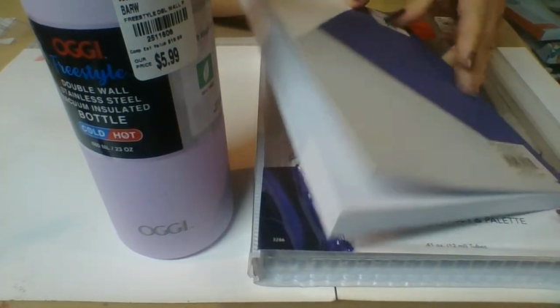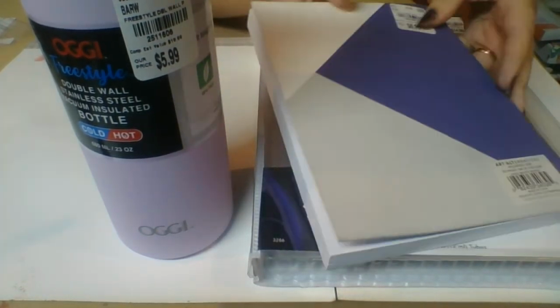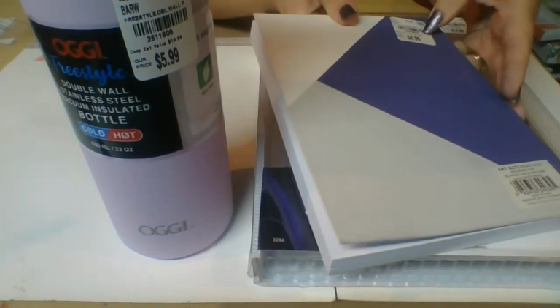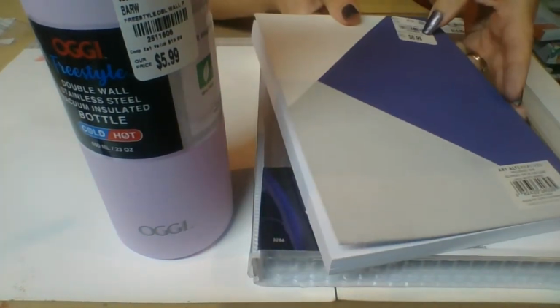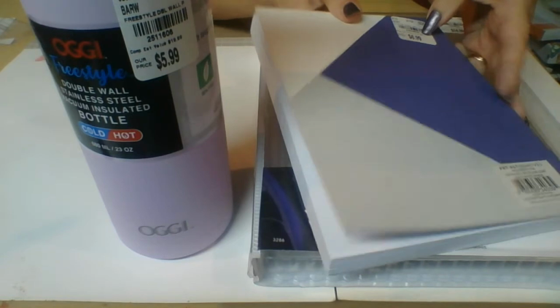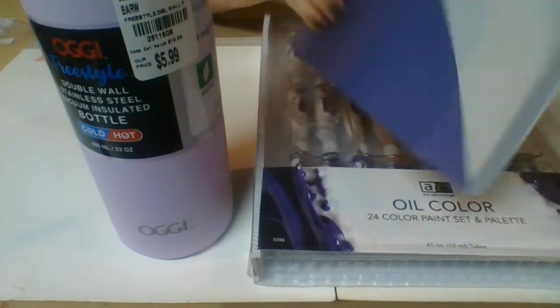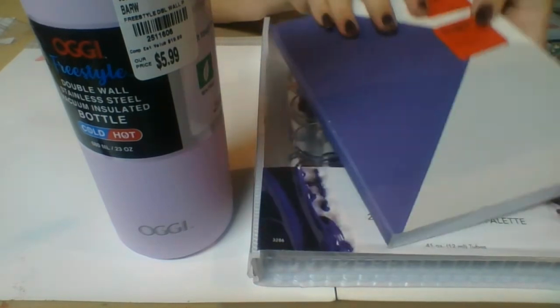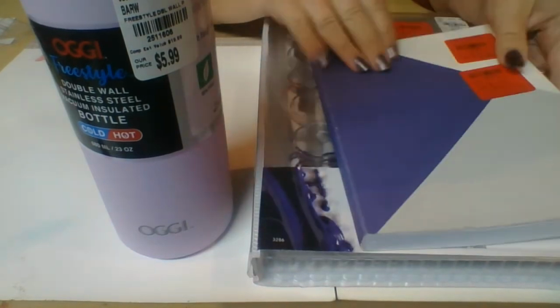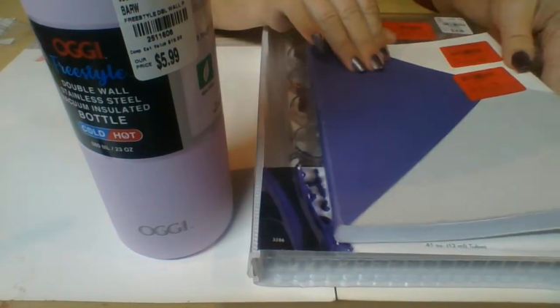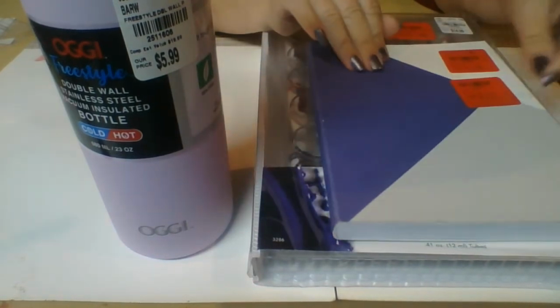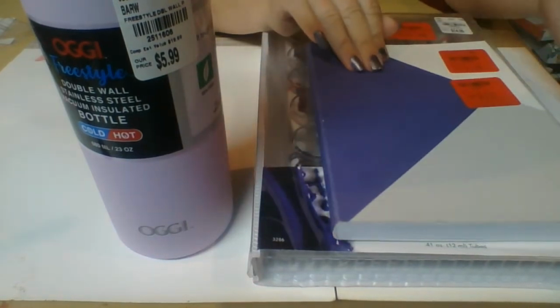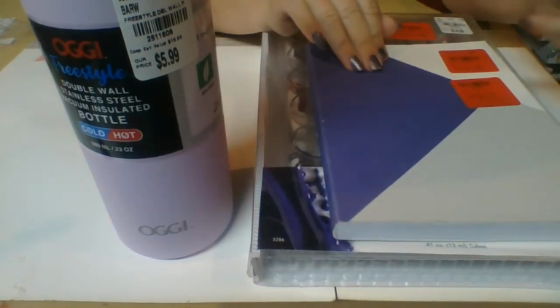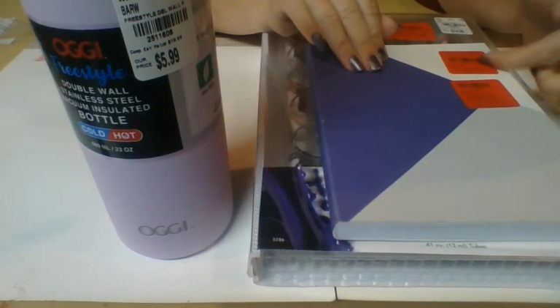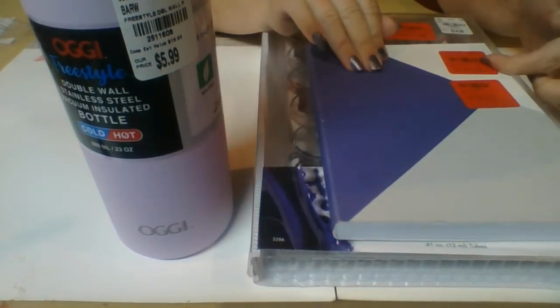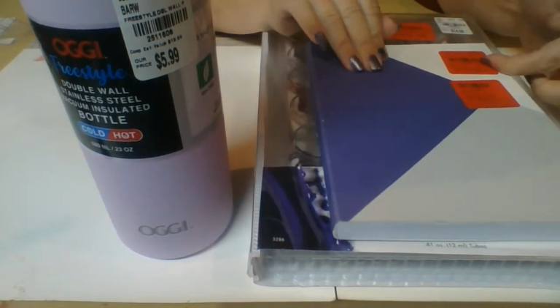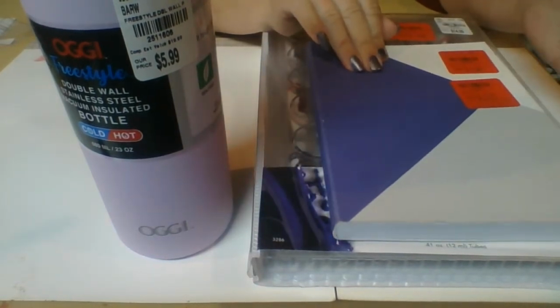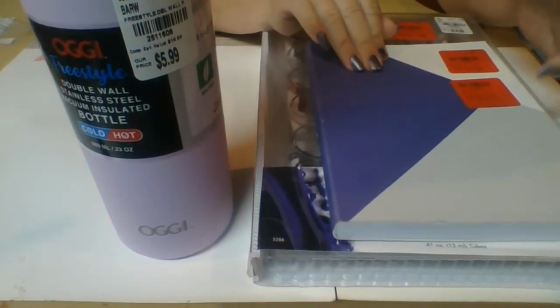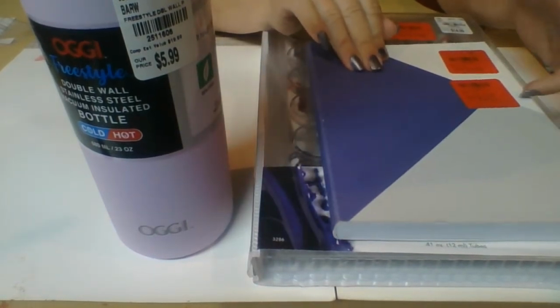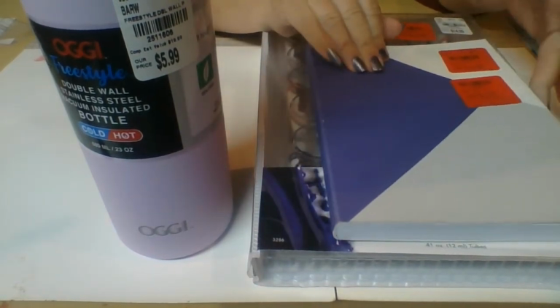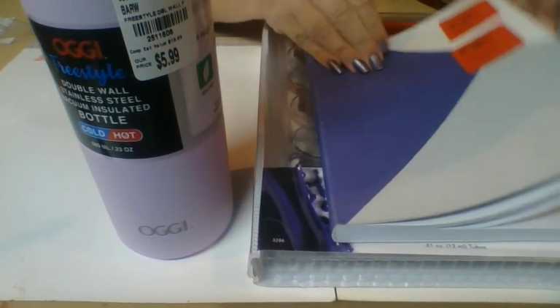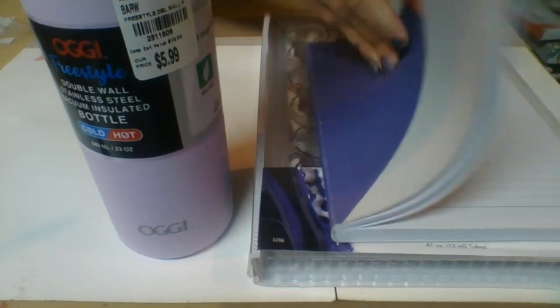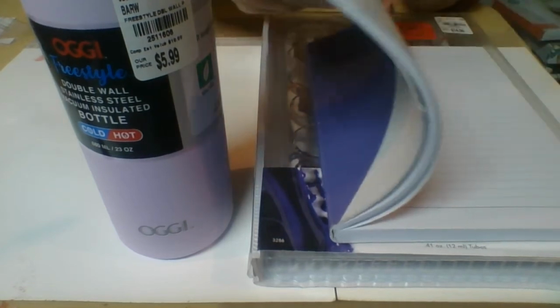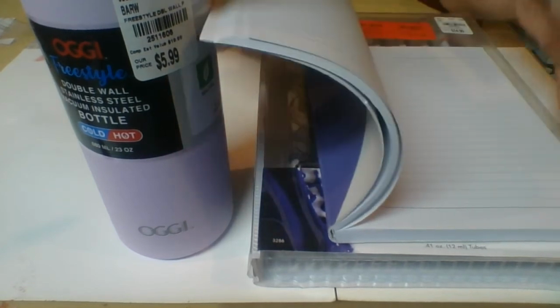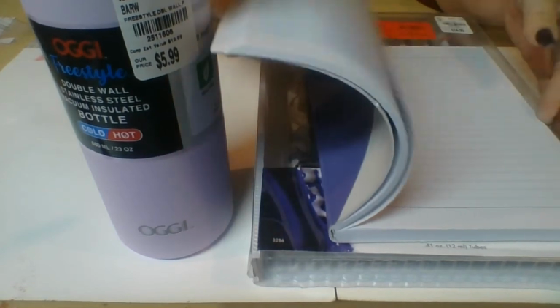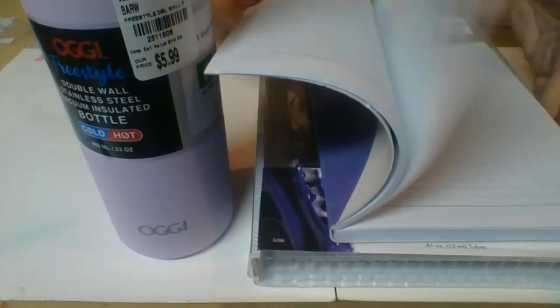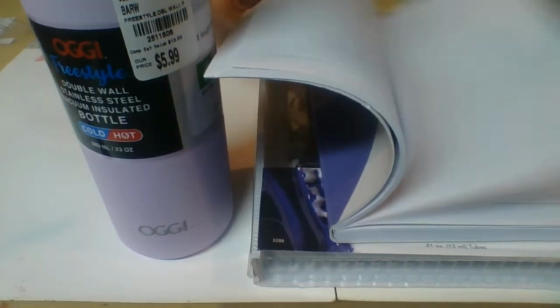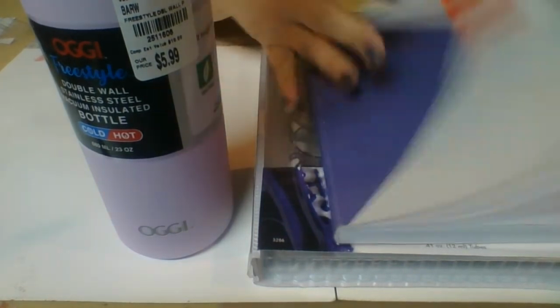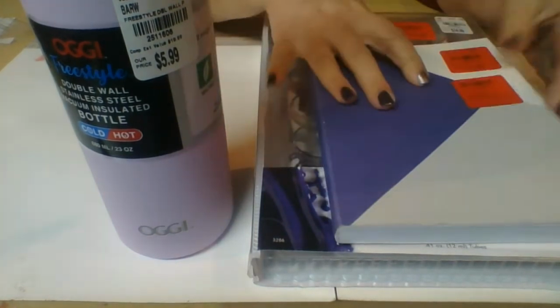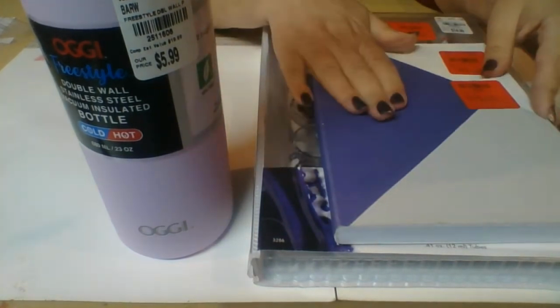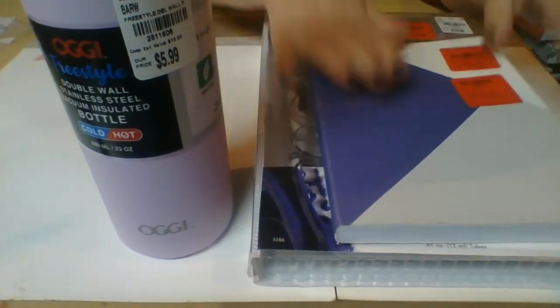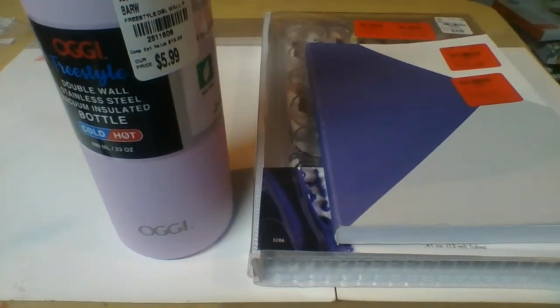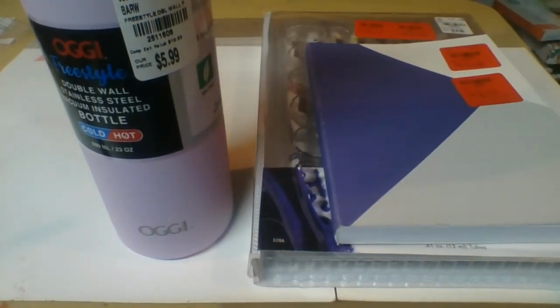The next thing I got is this purple and gray and white notebook. It was originally $6.99, then it went down to $5, and then it went down to $2.77, and it's lined. I really like that.